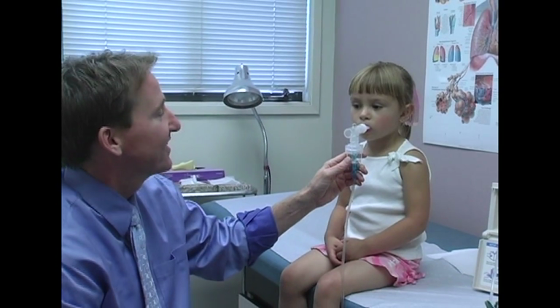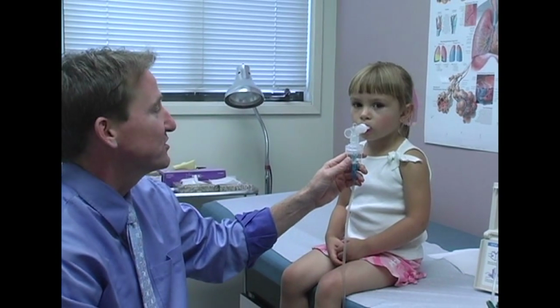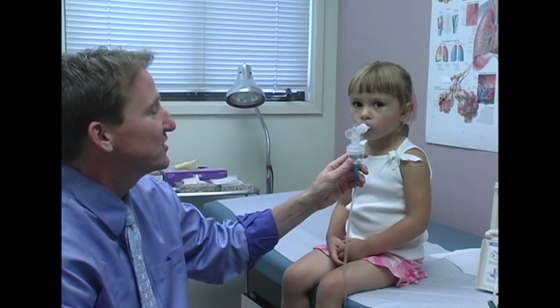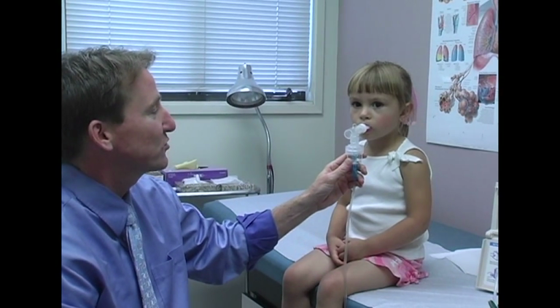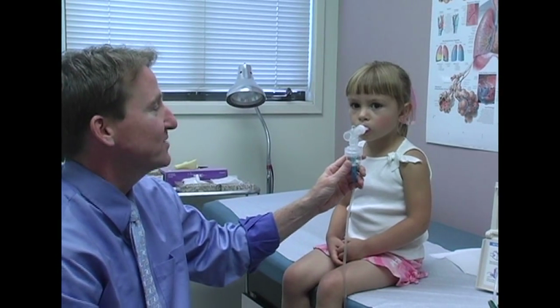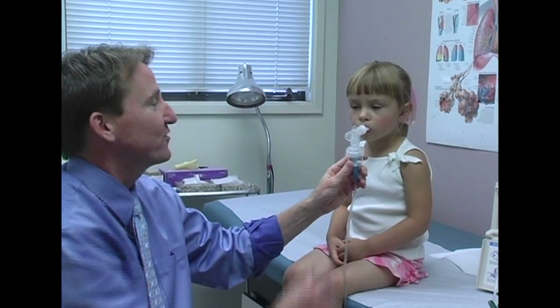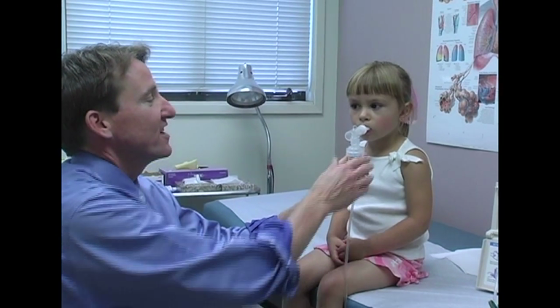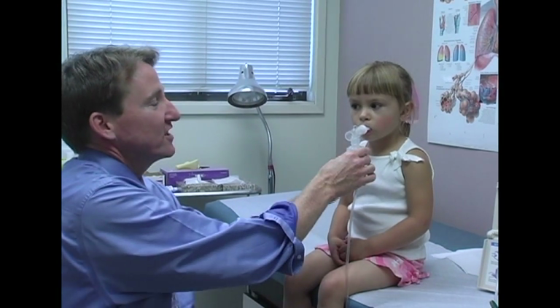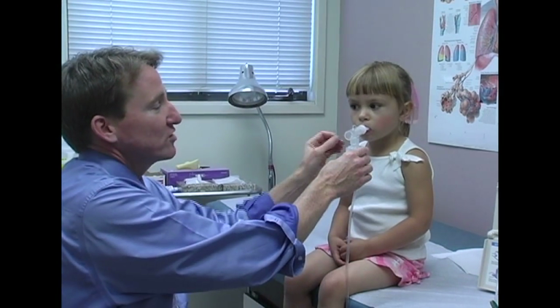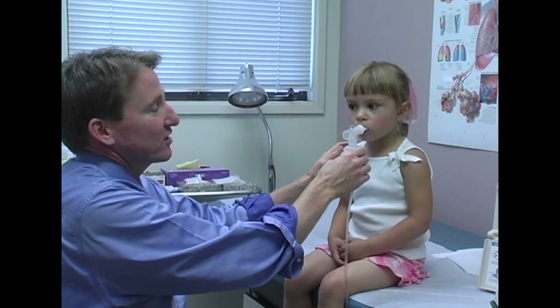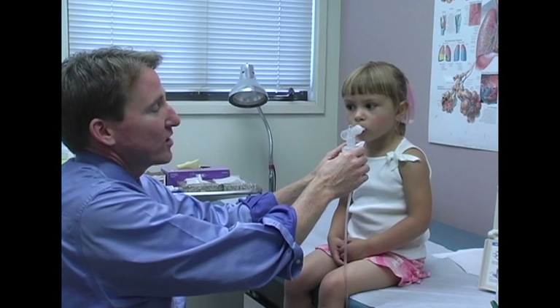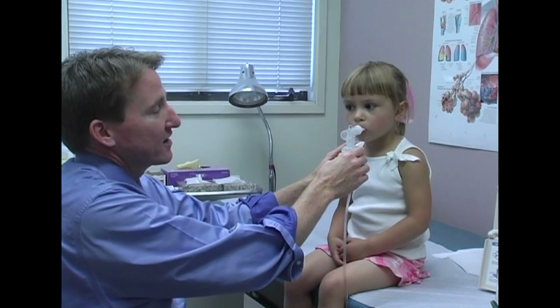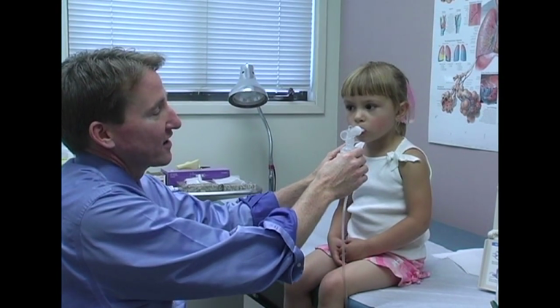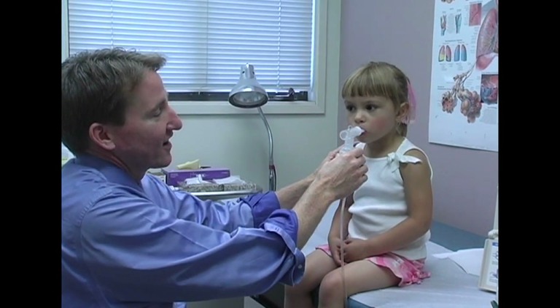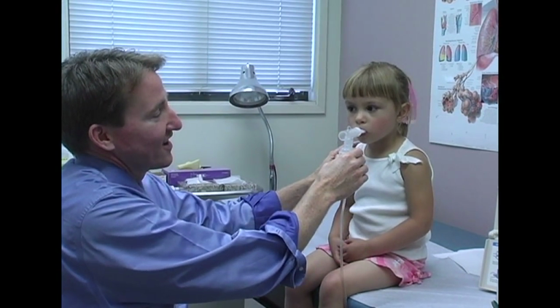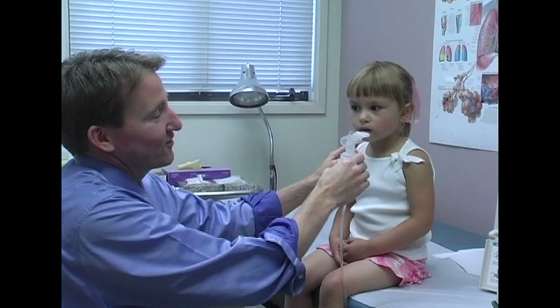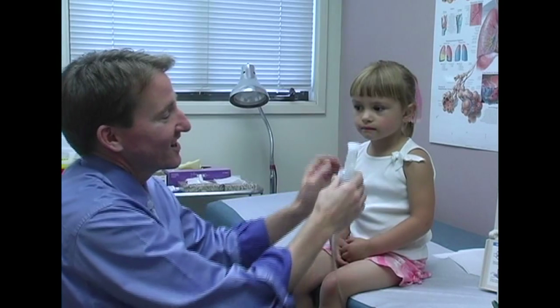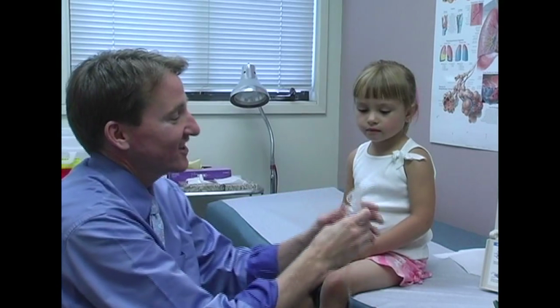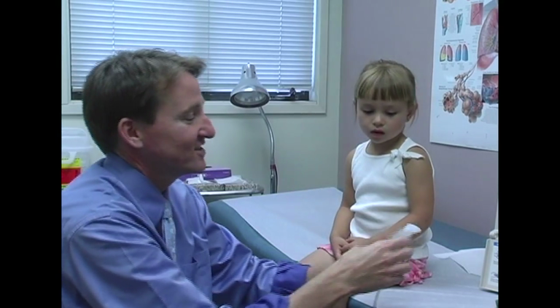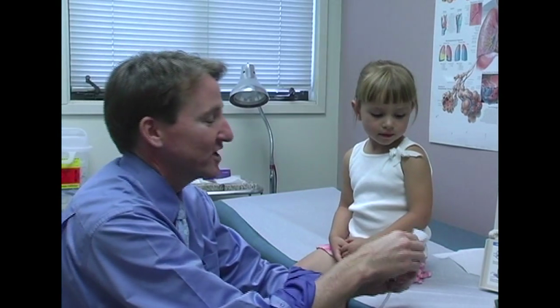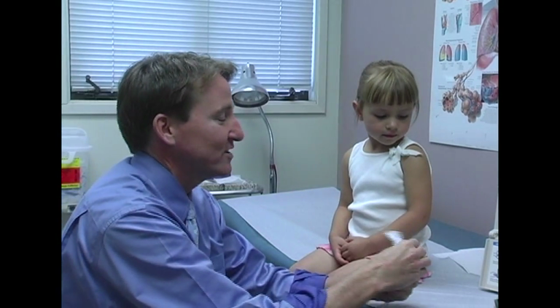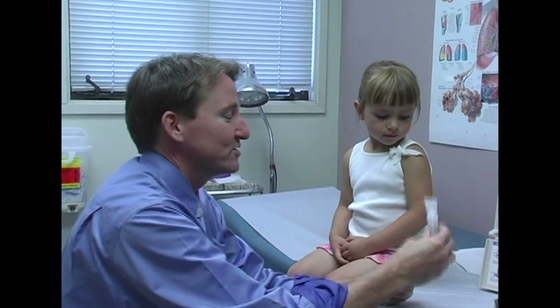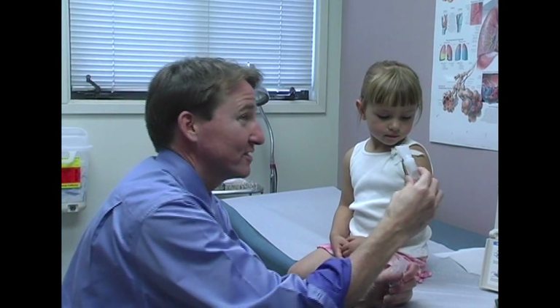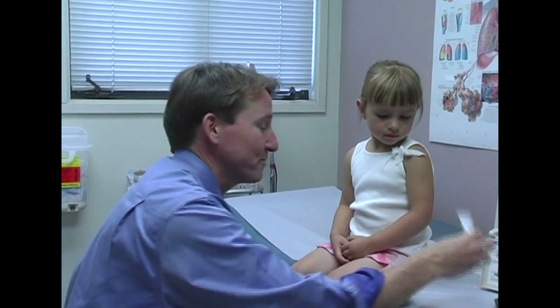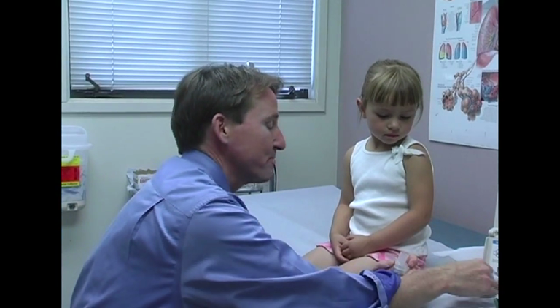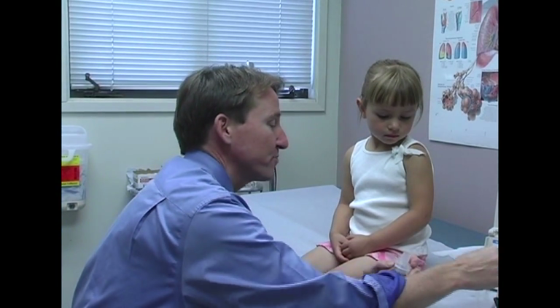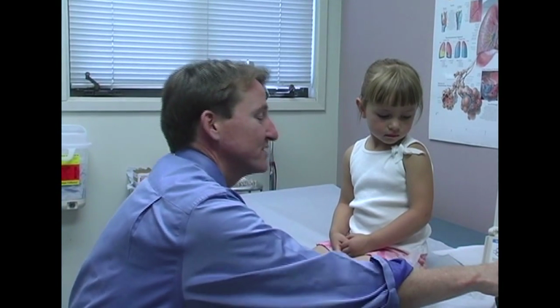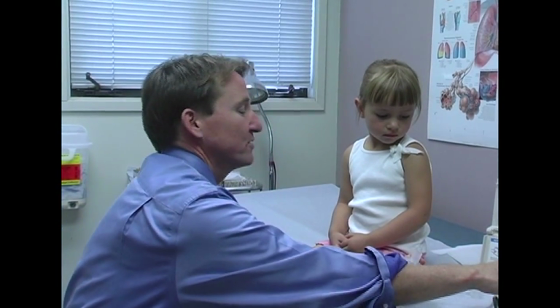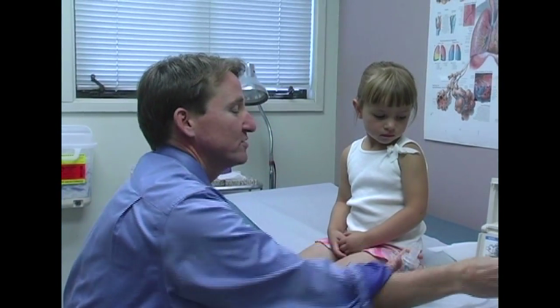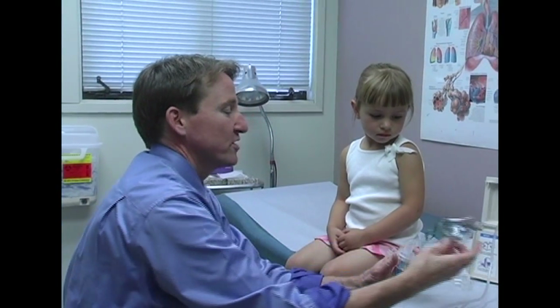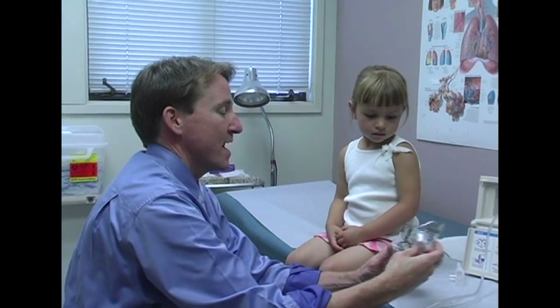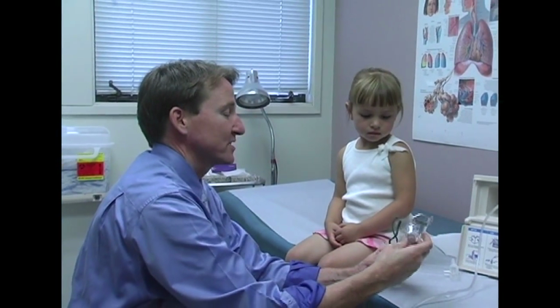She does great, but for the younger kids who can't use the mouthpiece, we use it with a mask.